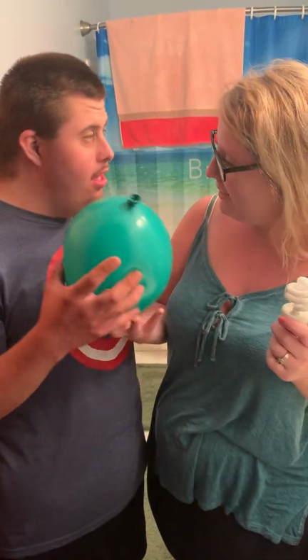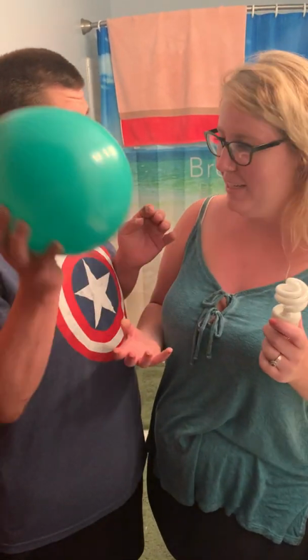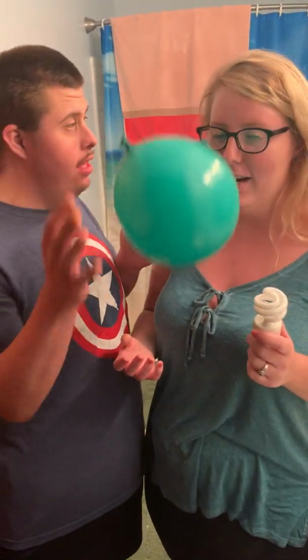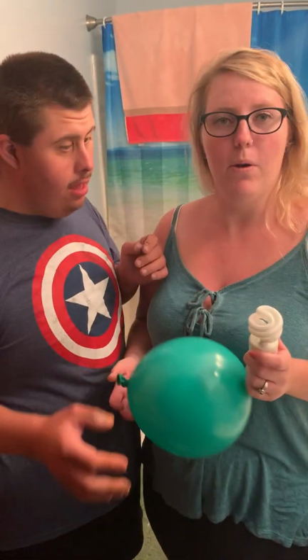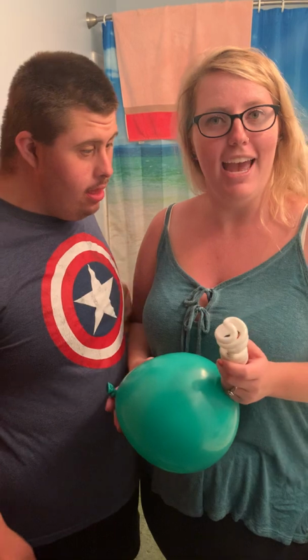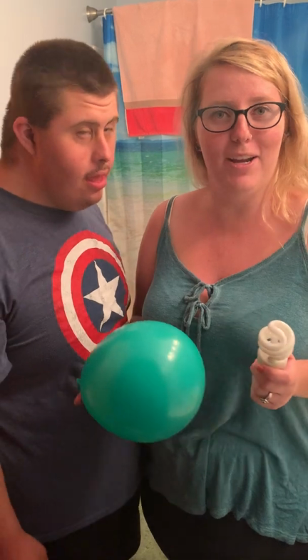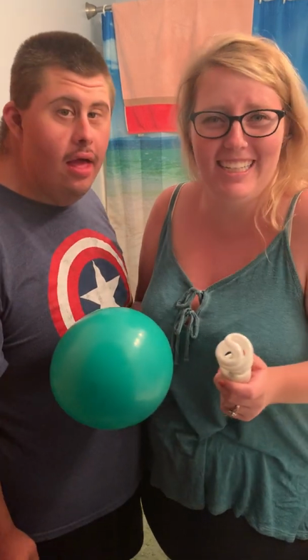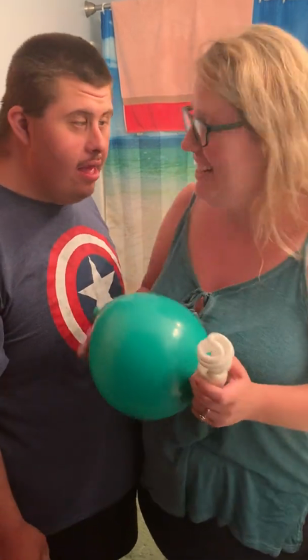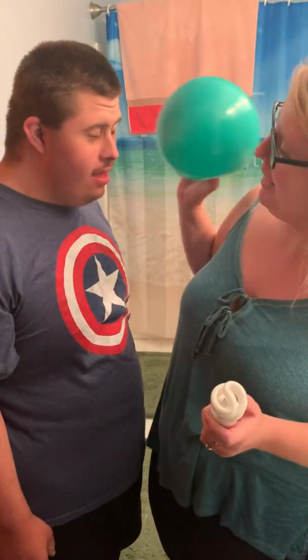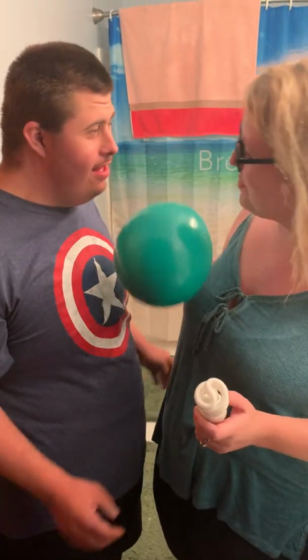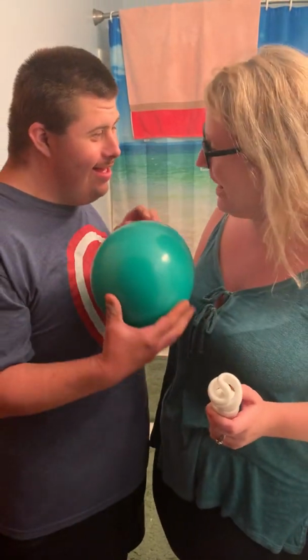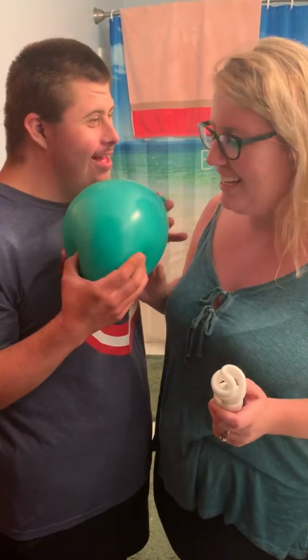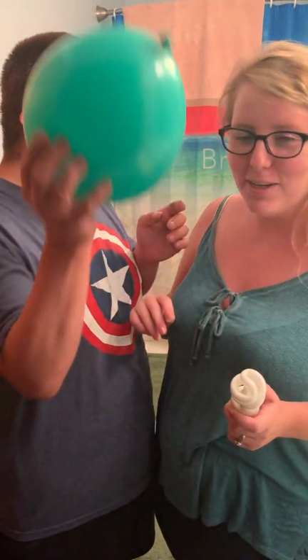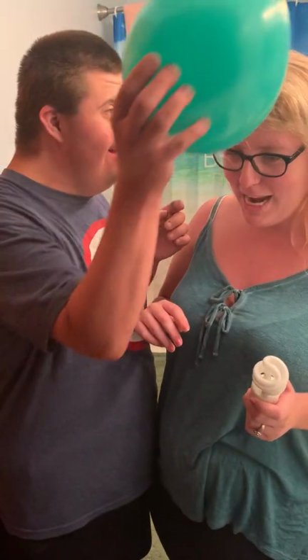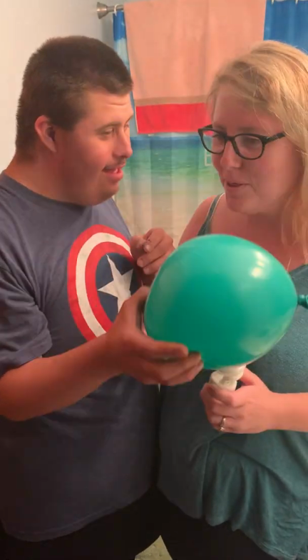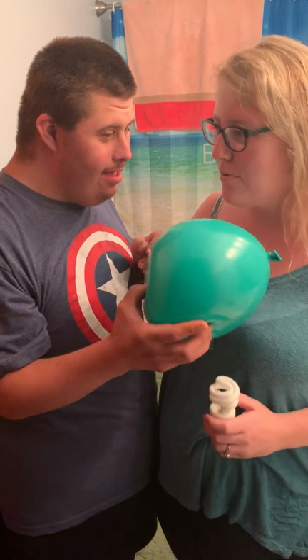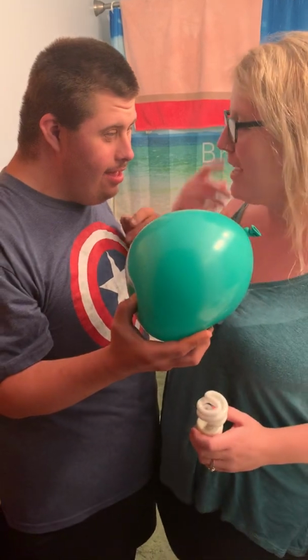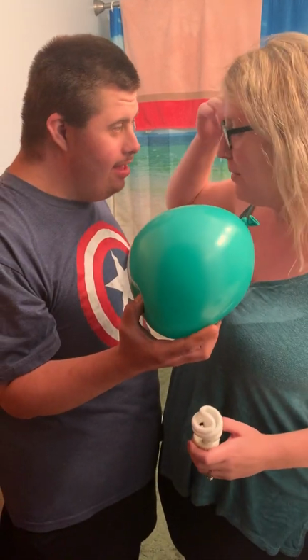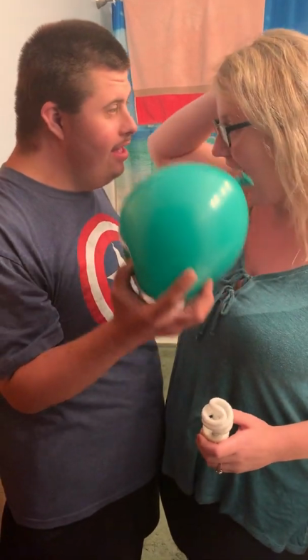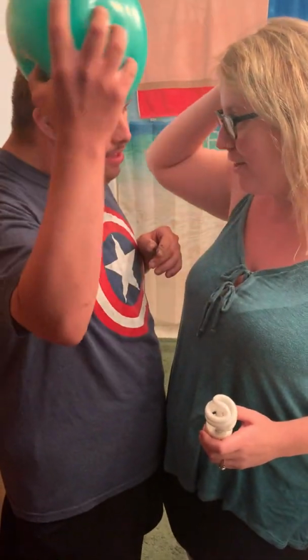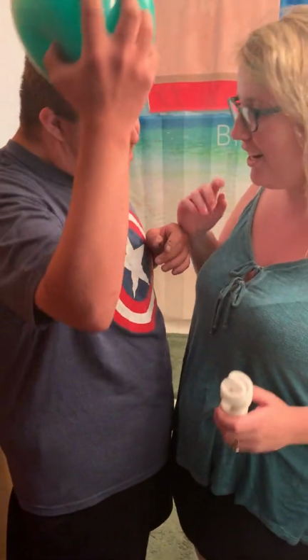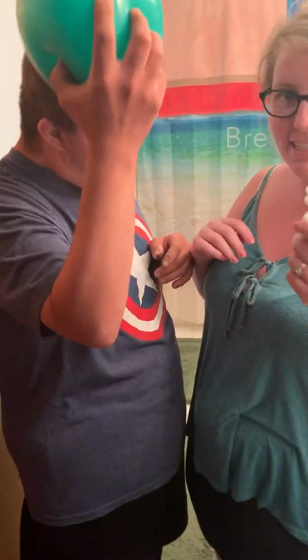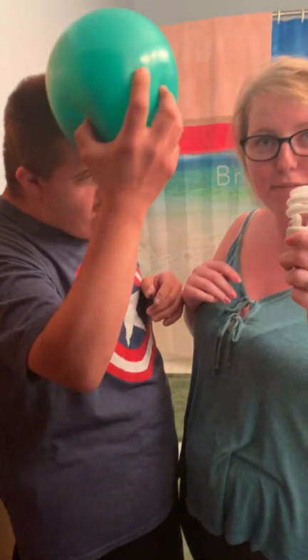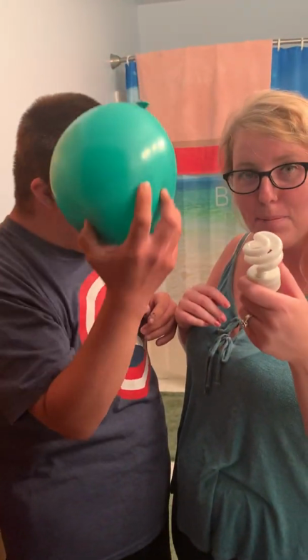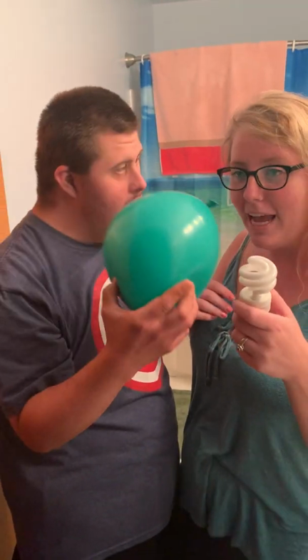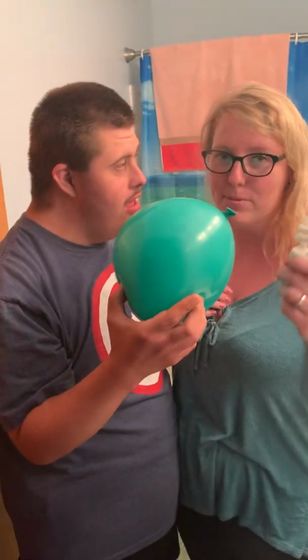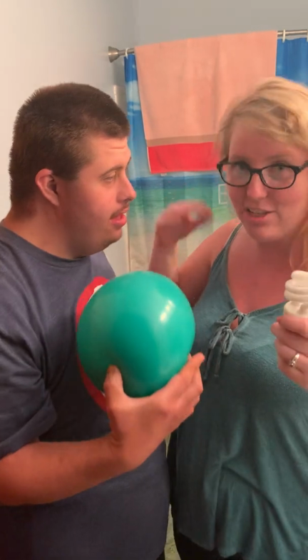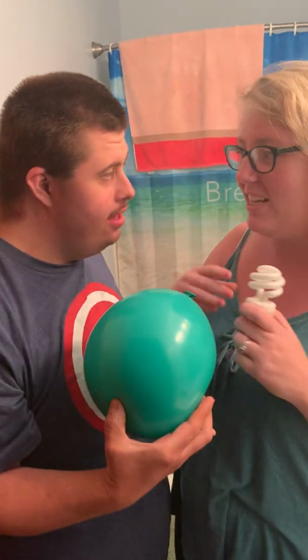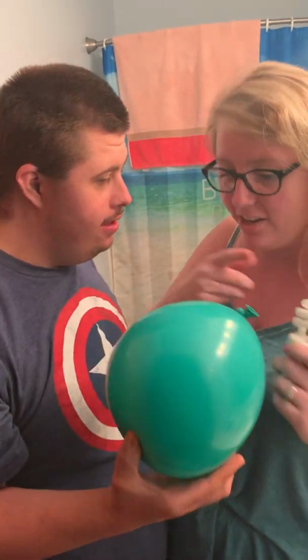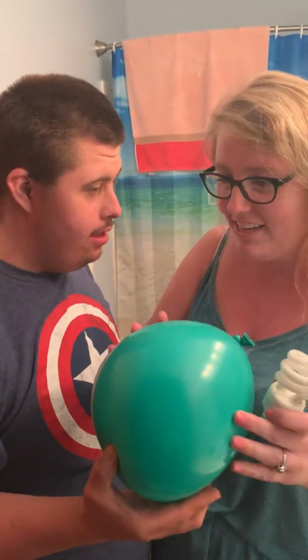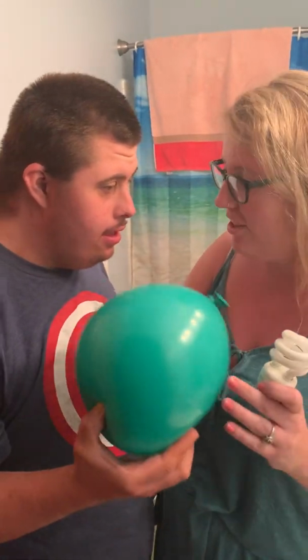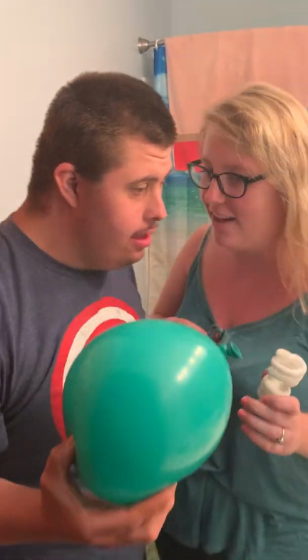So to get started, you're gonna take your balloon and rub it on someone's head in their hair to see if our light bulb will light up. We need to do this in the dark. Go ahead, Tish, turn the lights off.